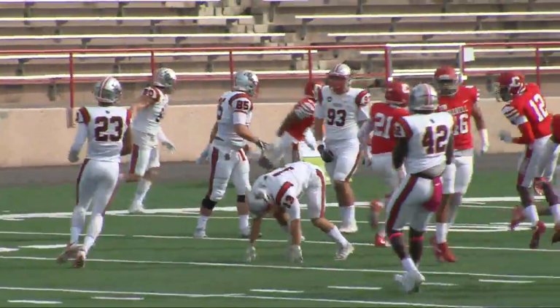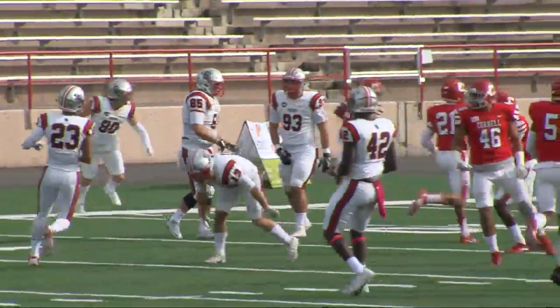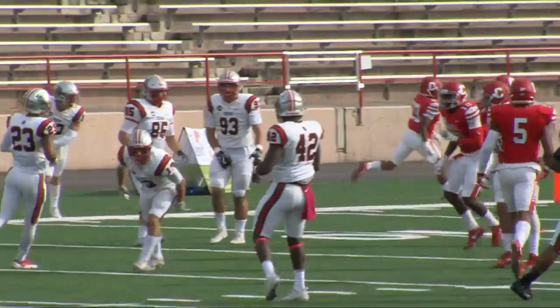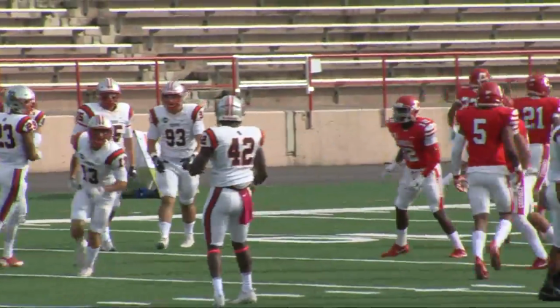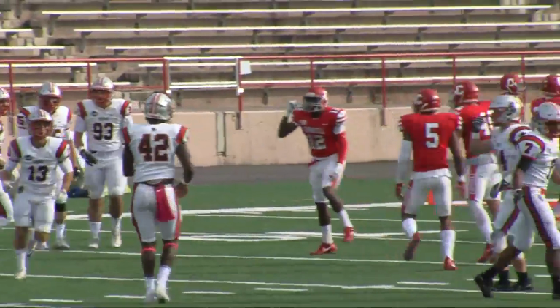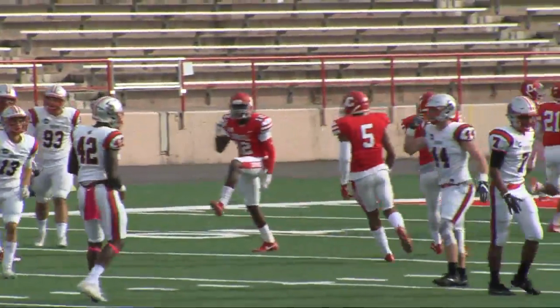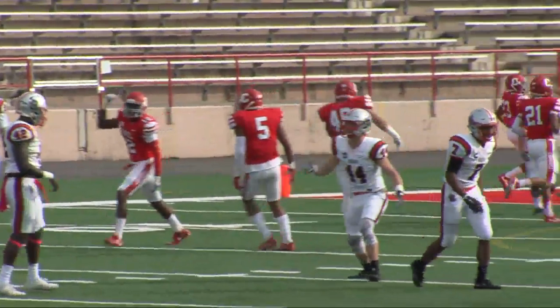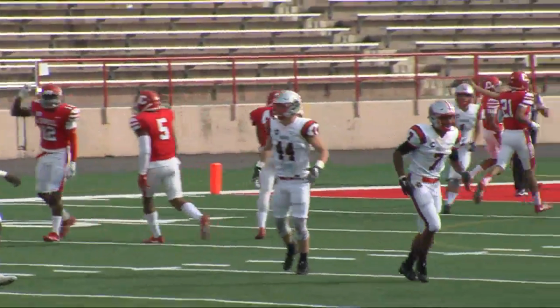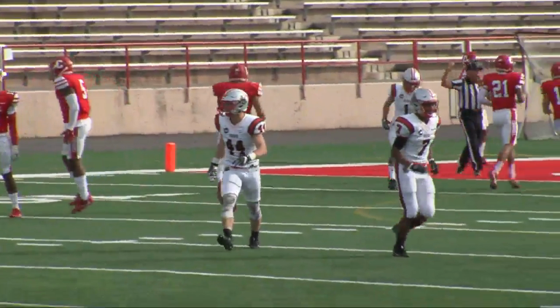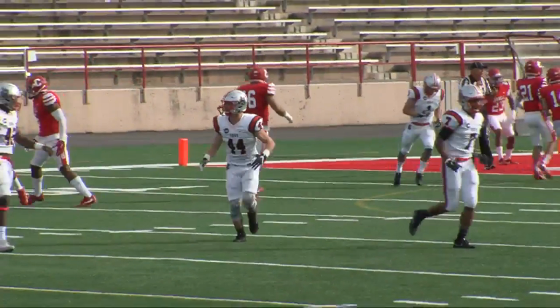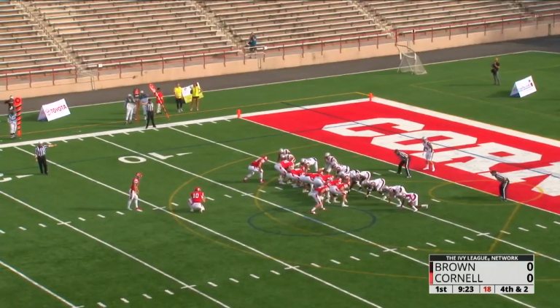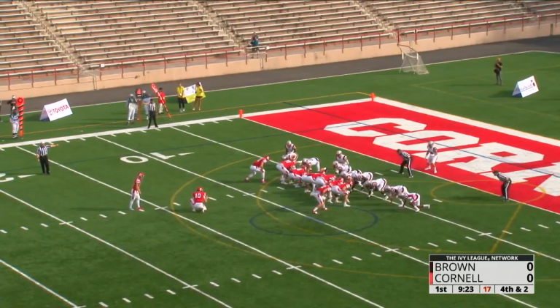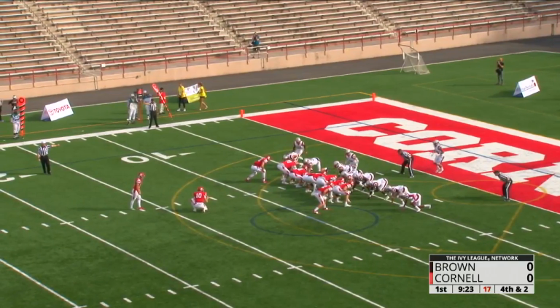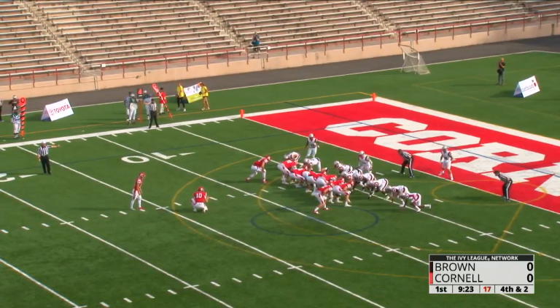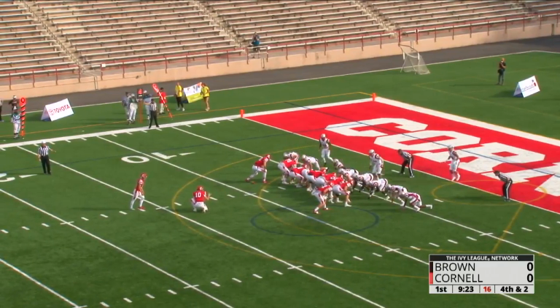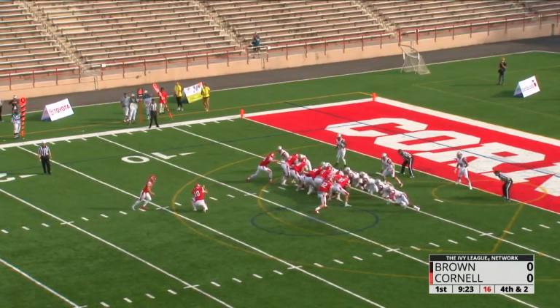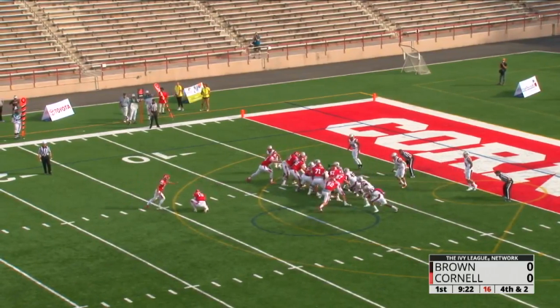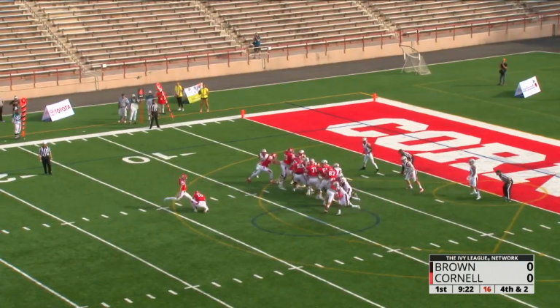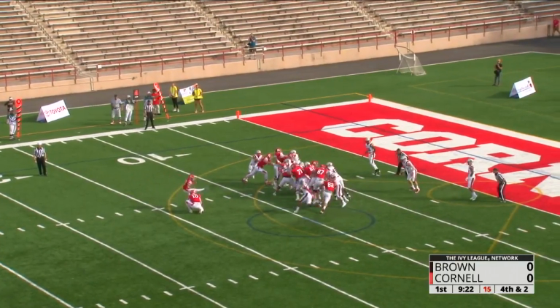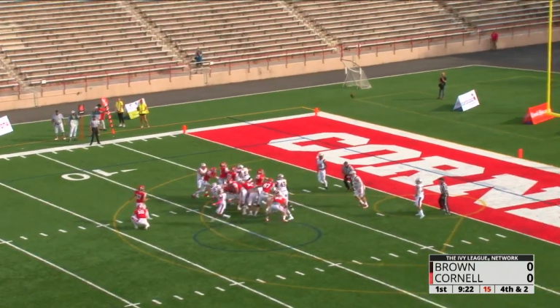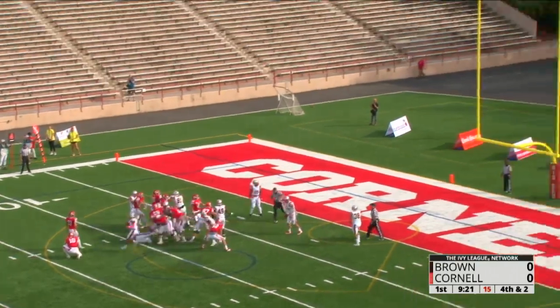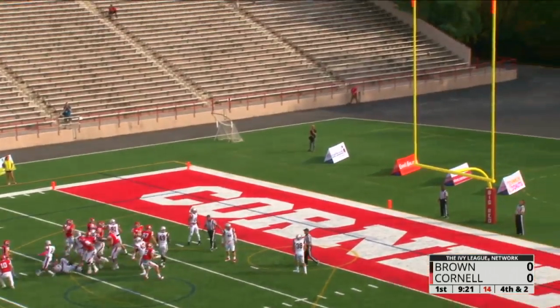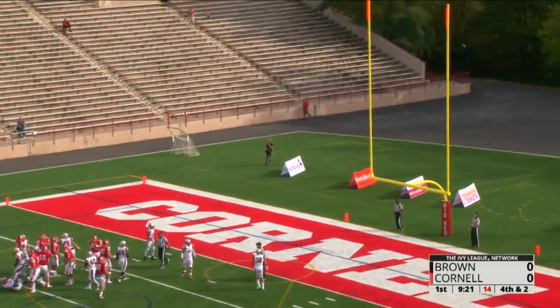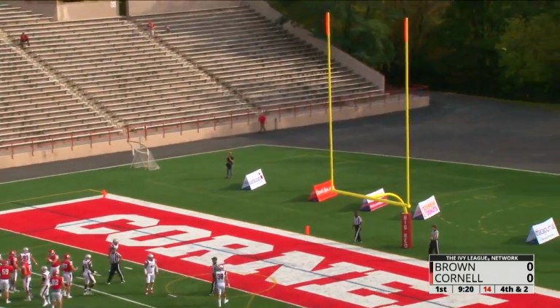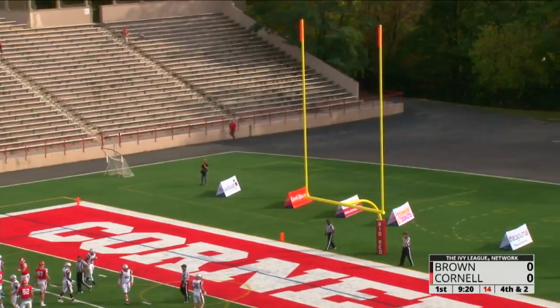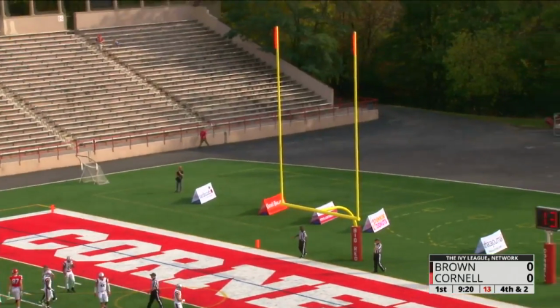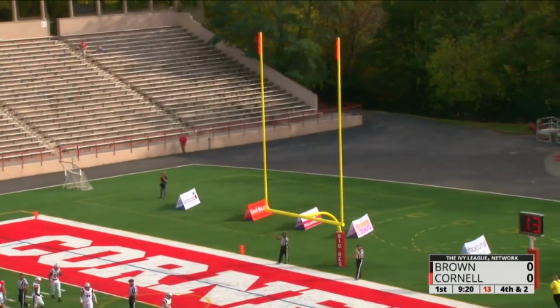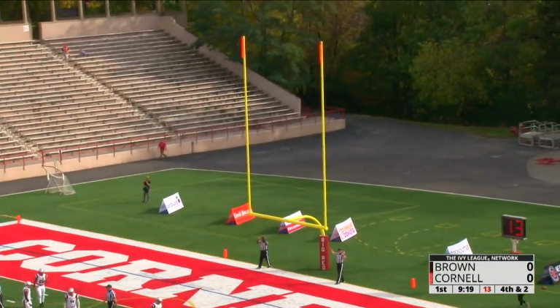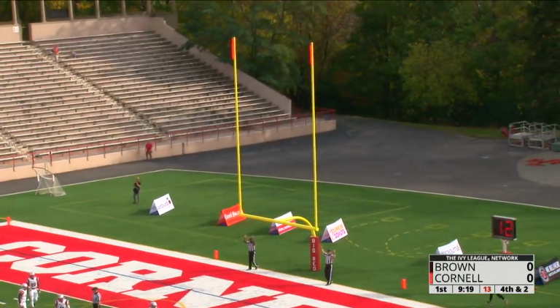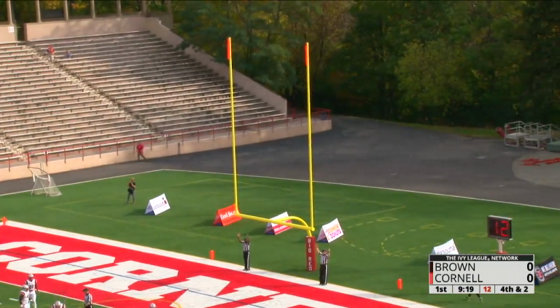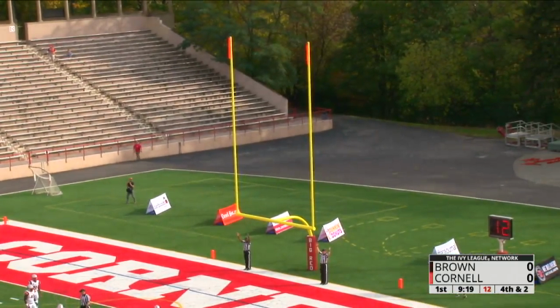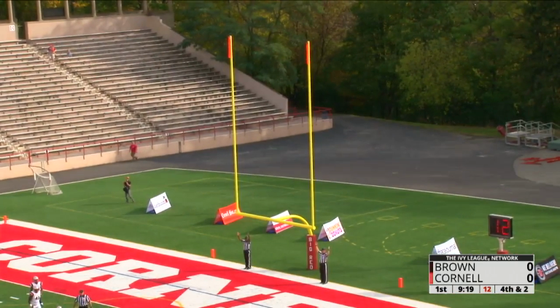That is touchback number 11 this season for the junior from Las Vegas, Zach Mays. Clean hold, kick is up and through.